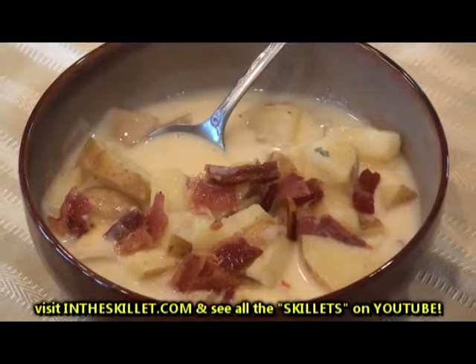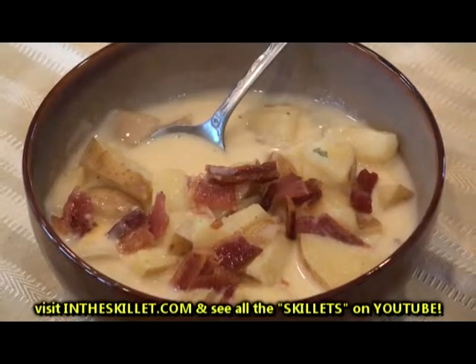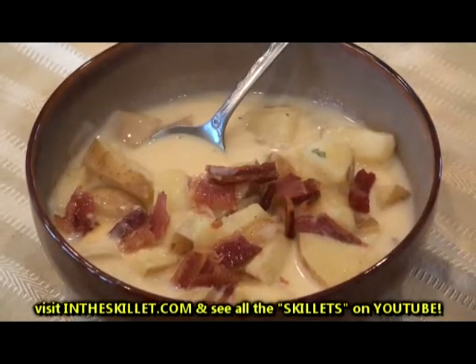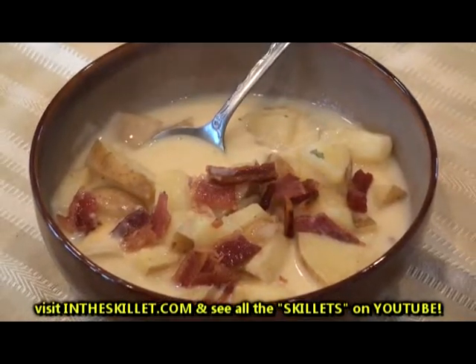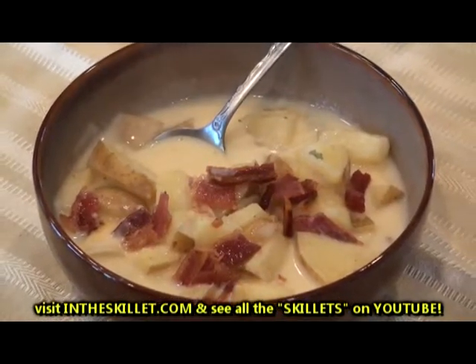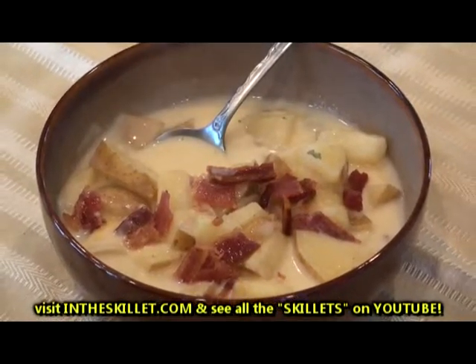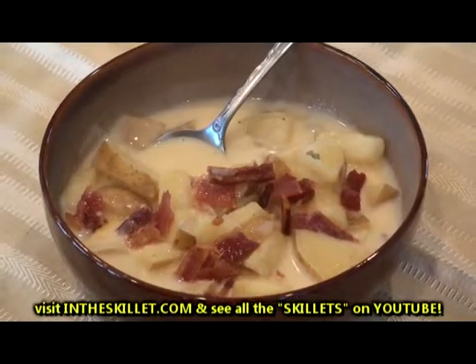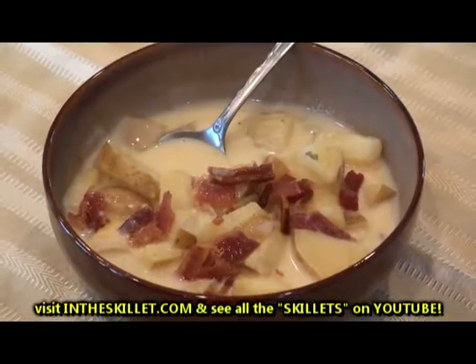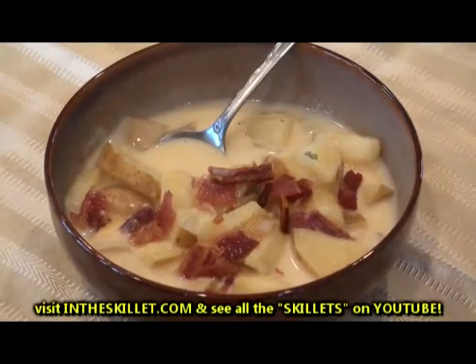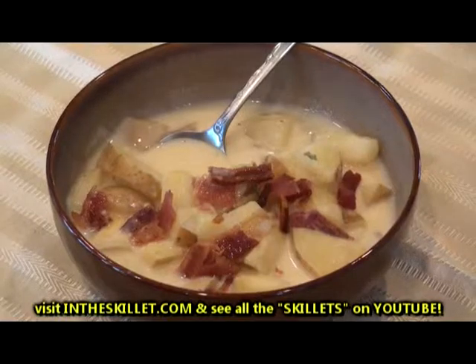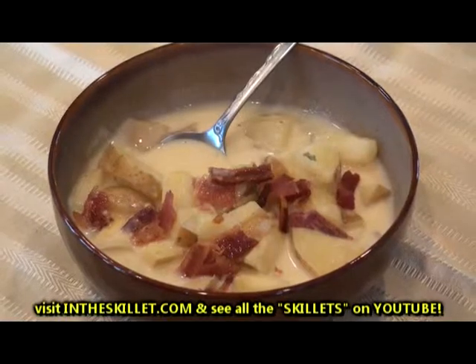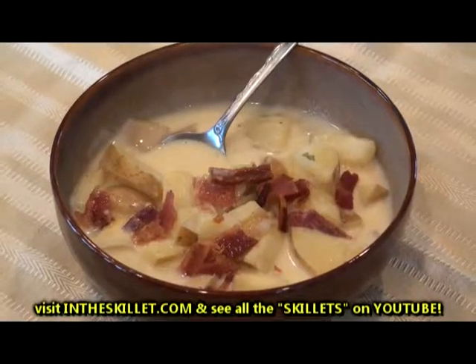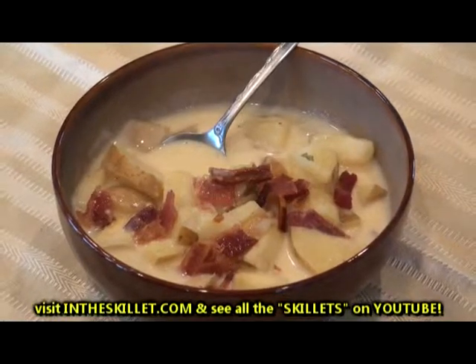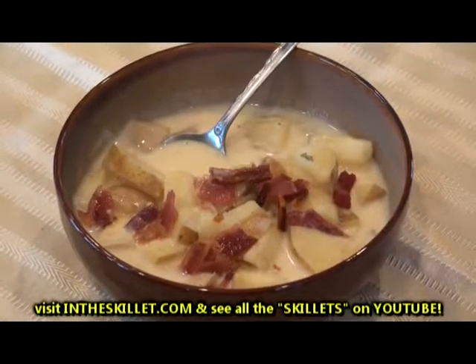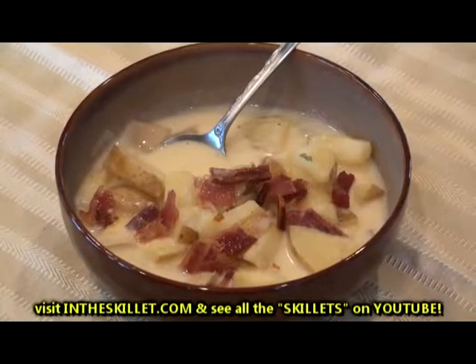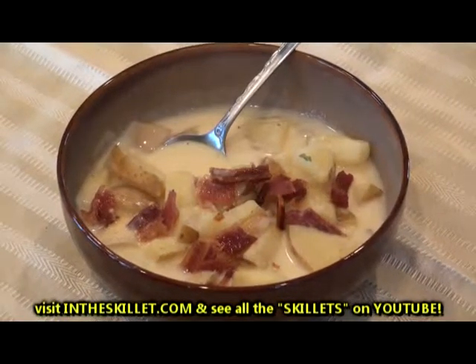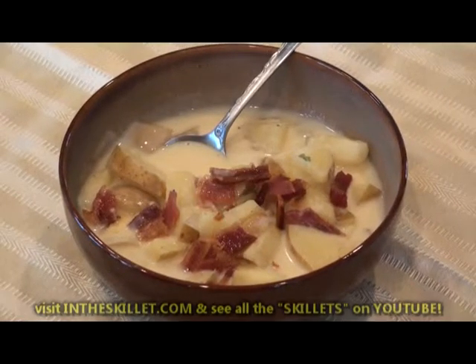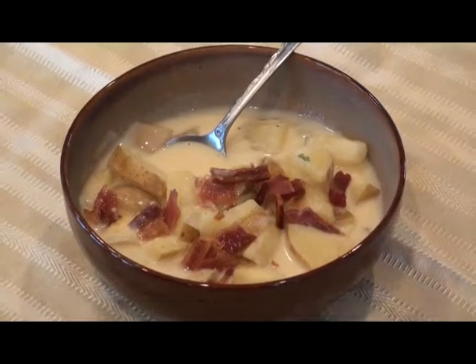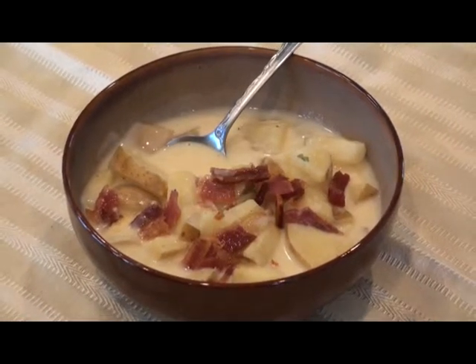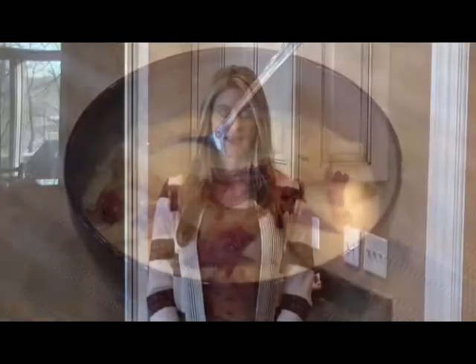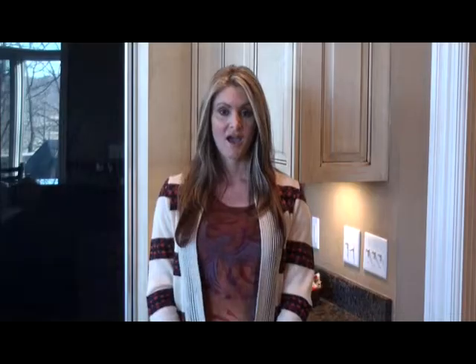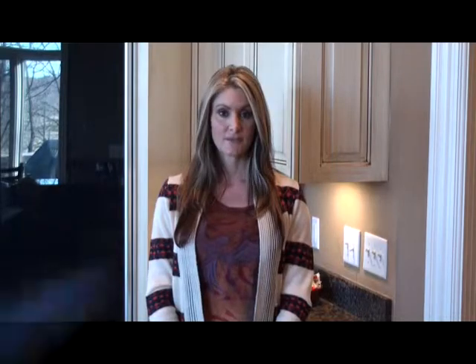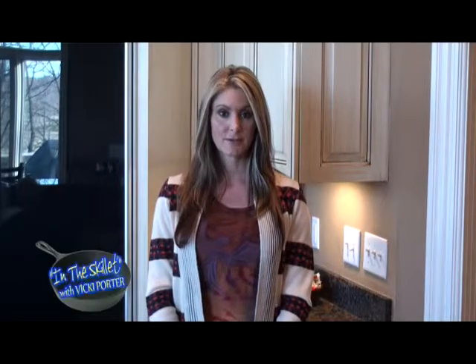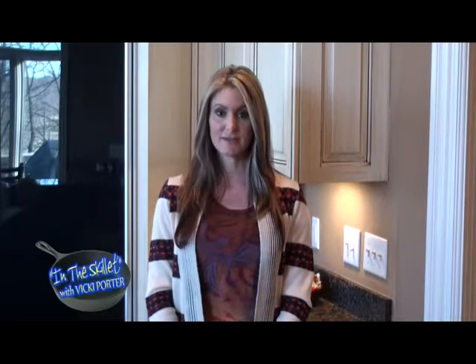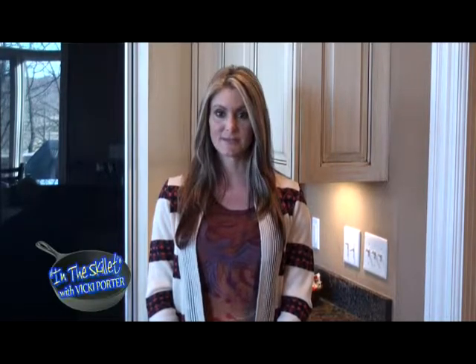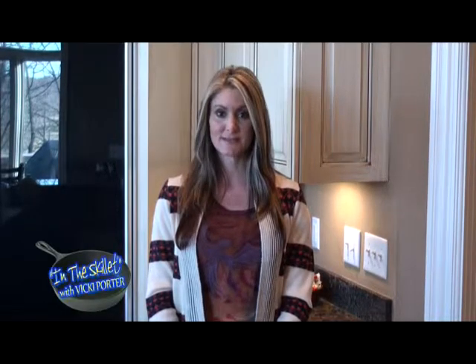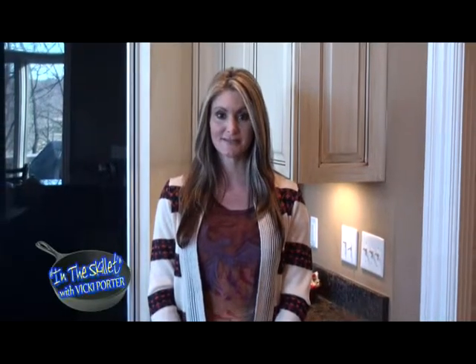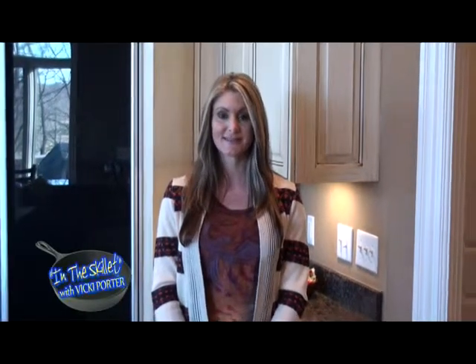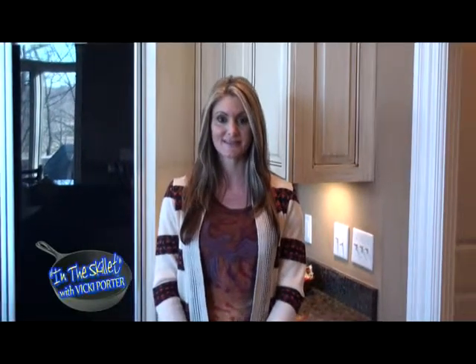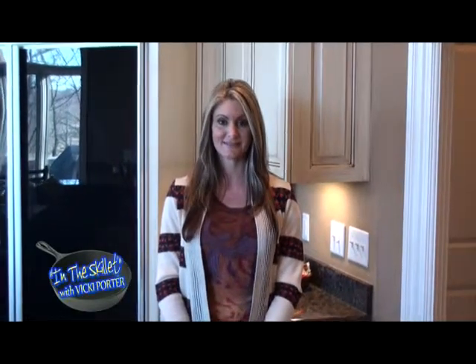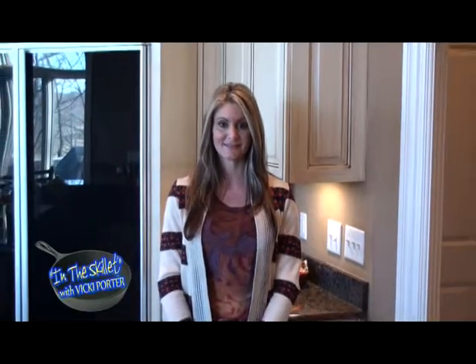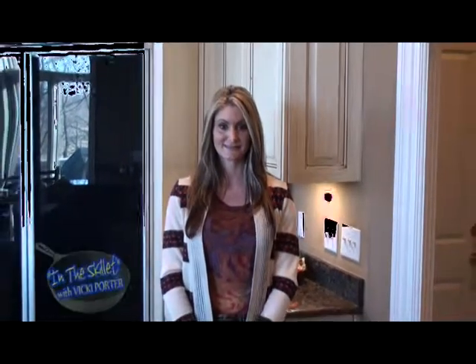You can find this recipe at InTheSkillet.com, and be sure to click on the YouTube icon to see this recipe as well as all of my other In the Skillets. I'm Vicki Porter — tune in next week to see what's cooking in the skillet. InTheSkillet.com.